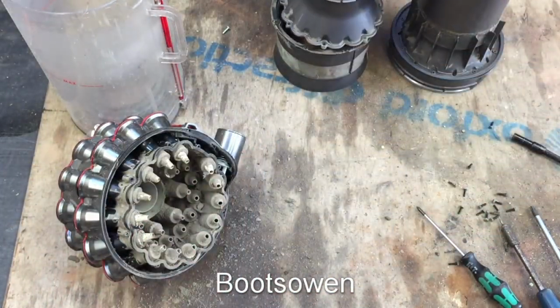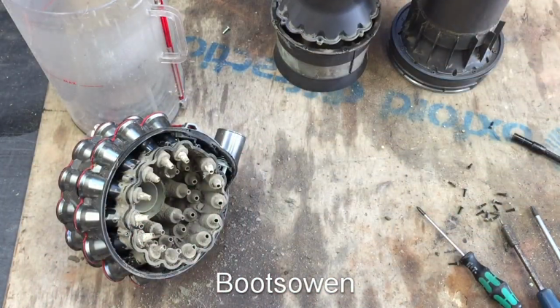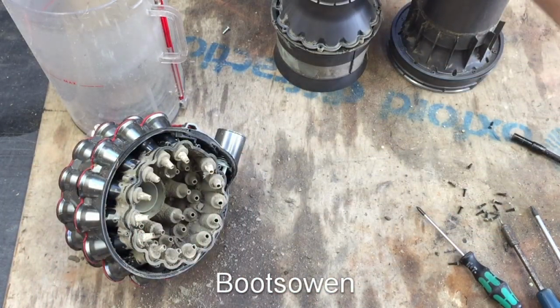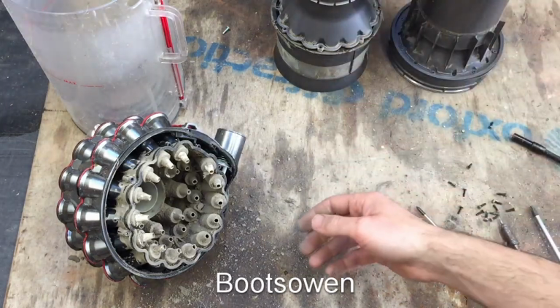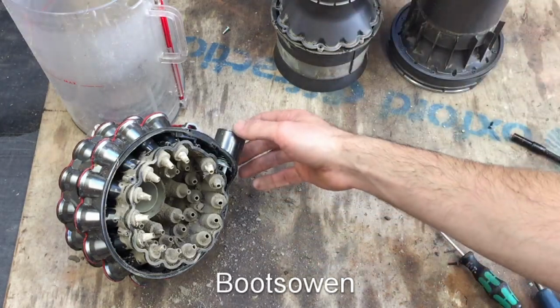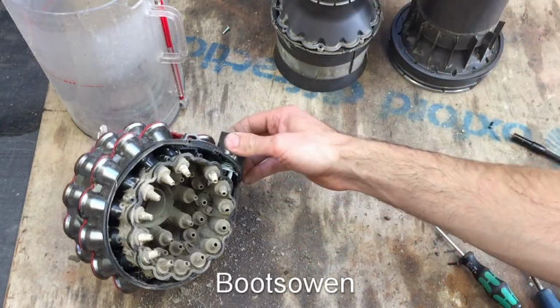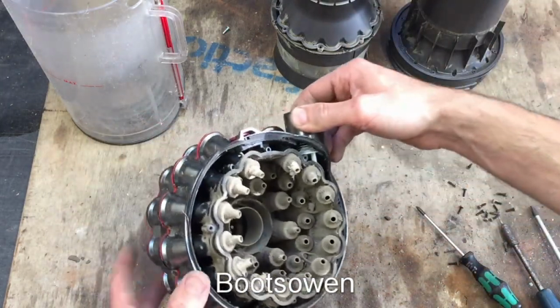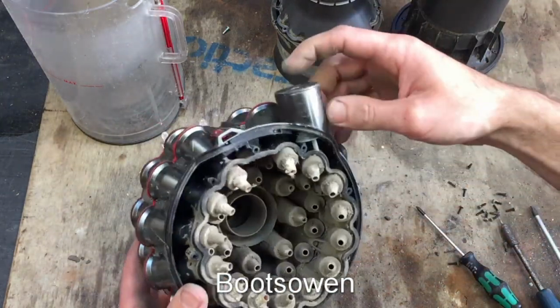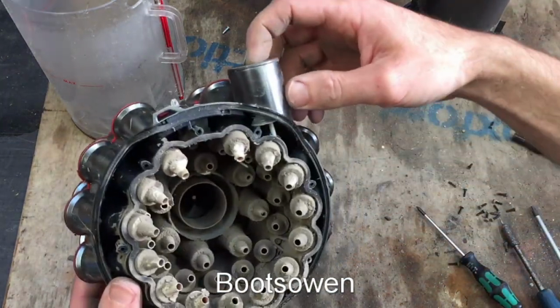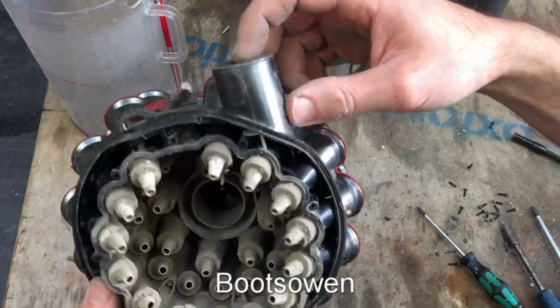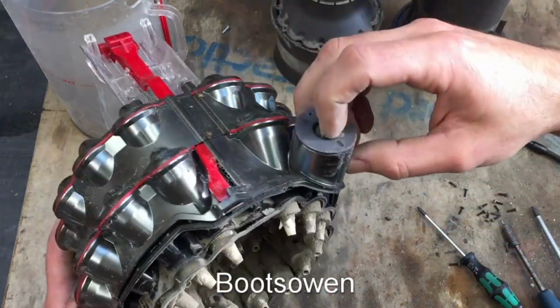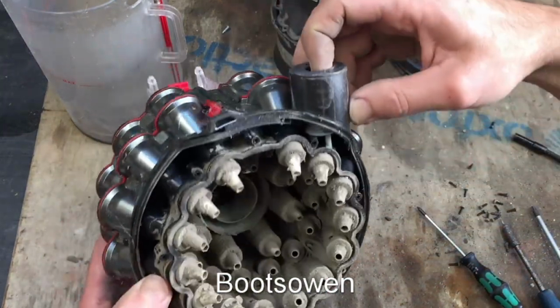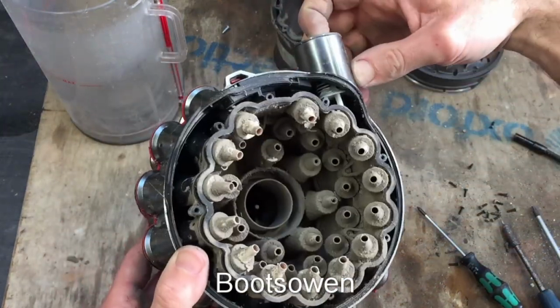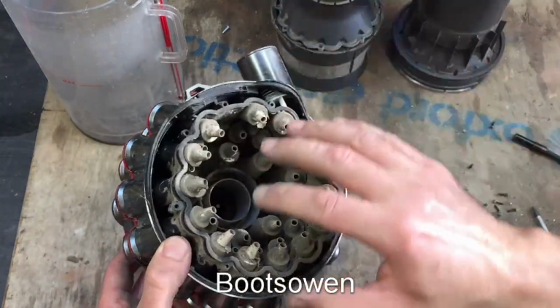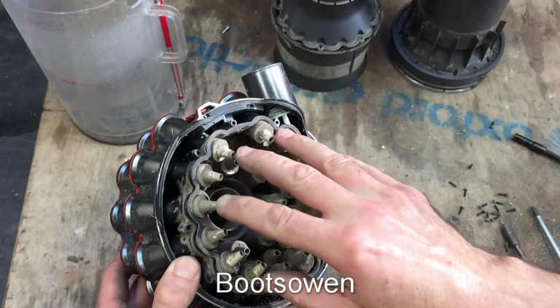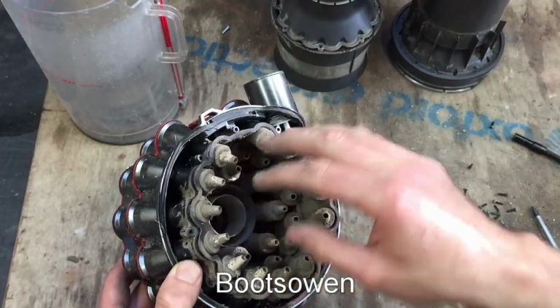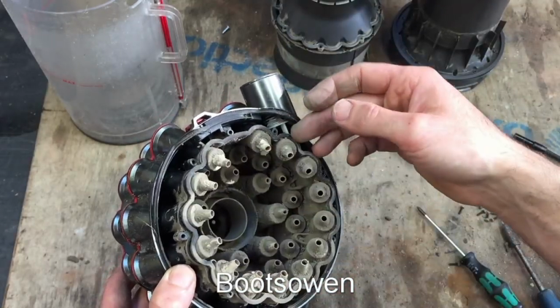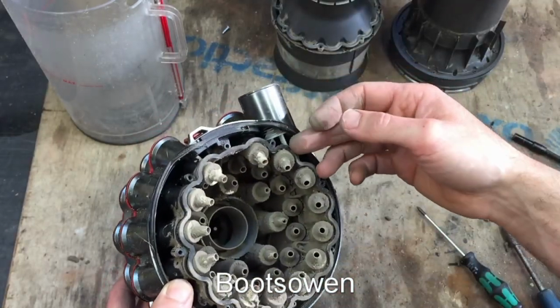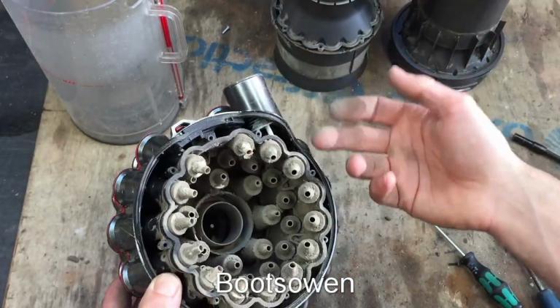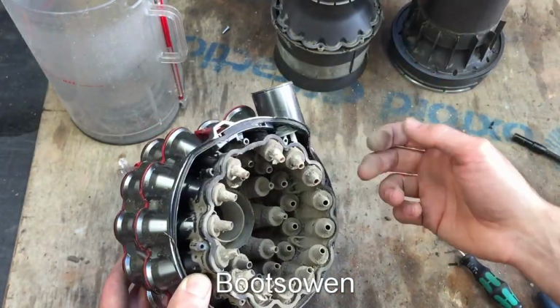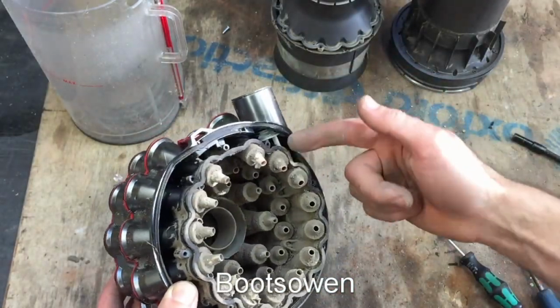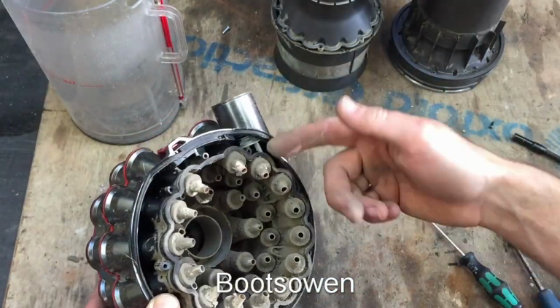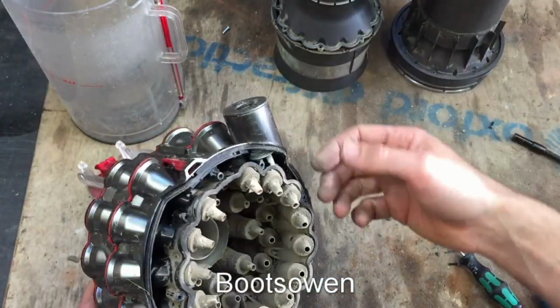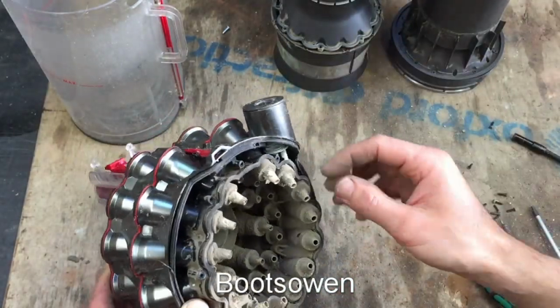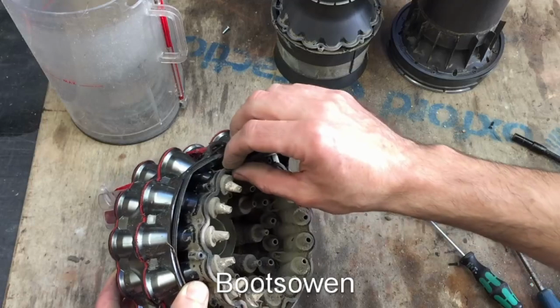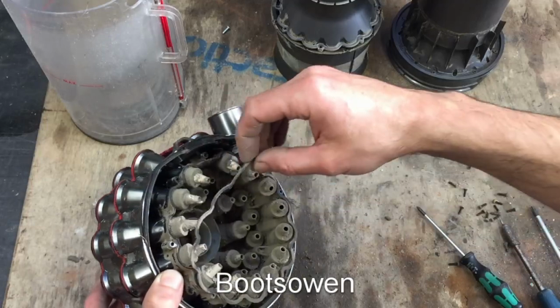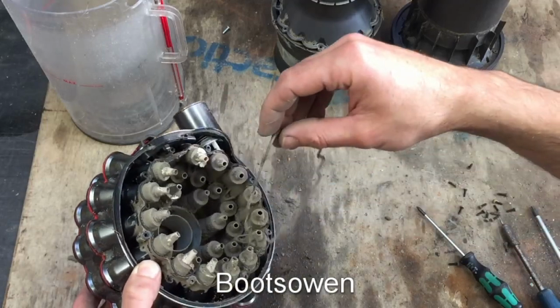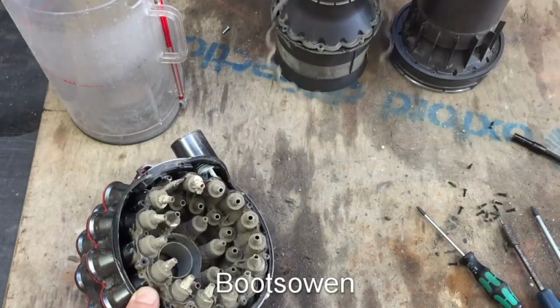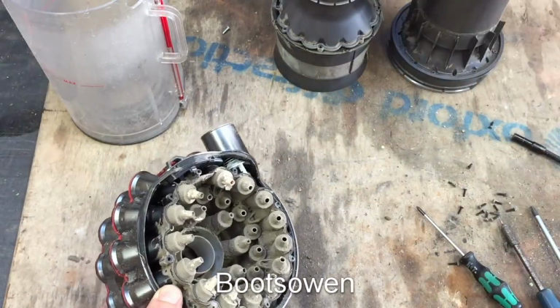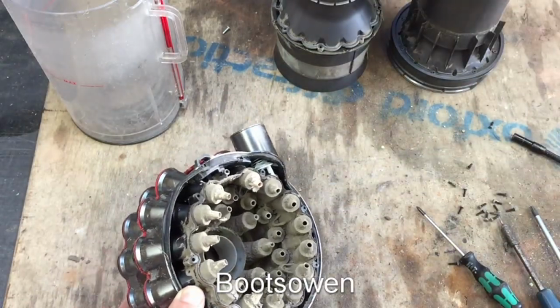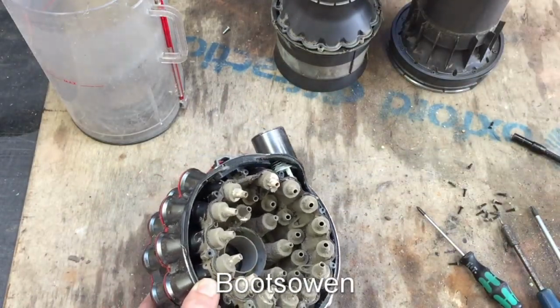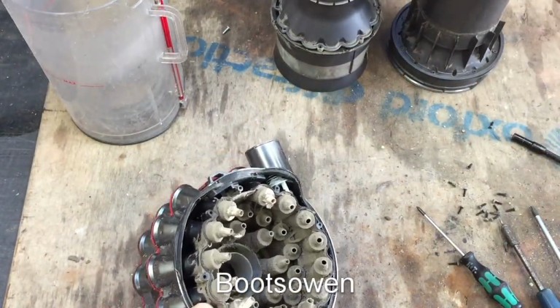If you're allergic to dust, this is a nightmare for you. This thing over here sticking out - that's the pressure release valve. So if this is completely blocked, that will just override. Take that gasket off, put it on there.